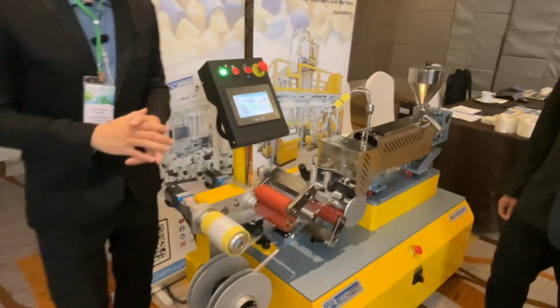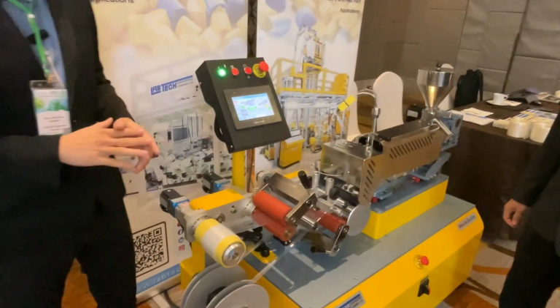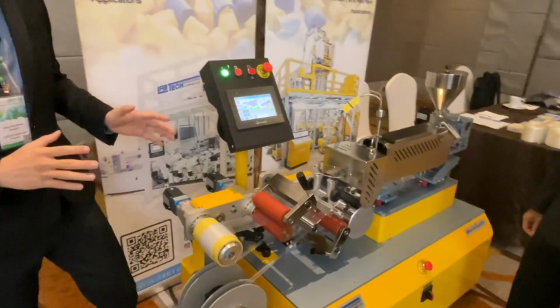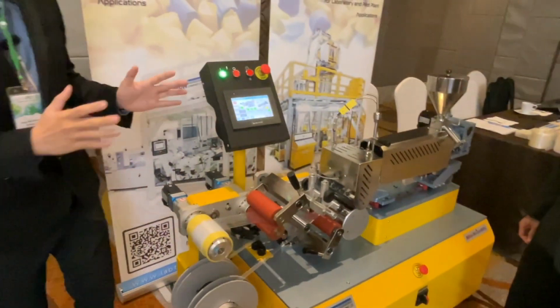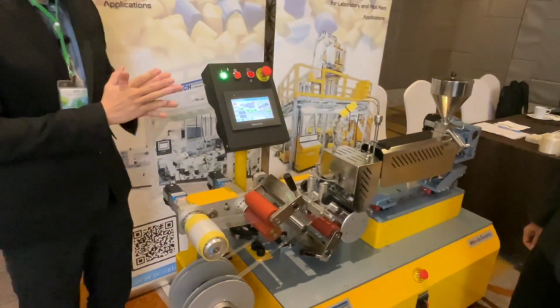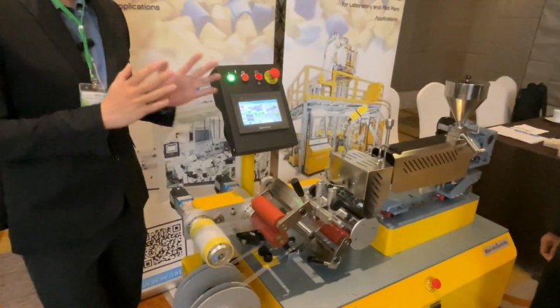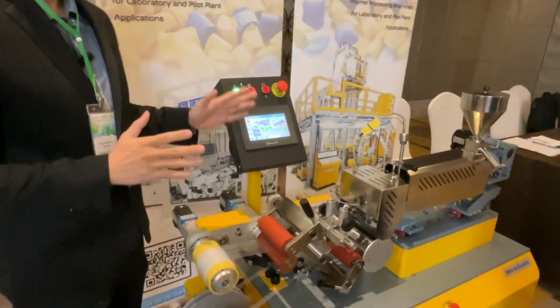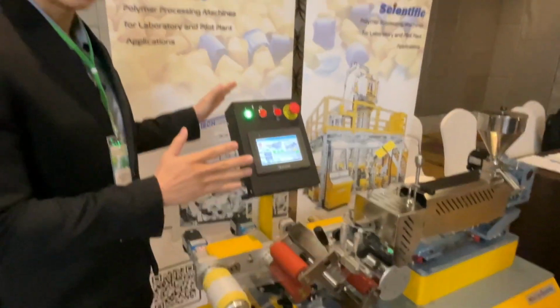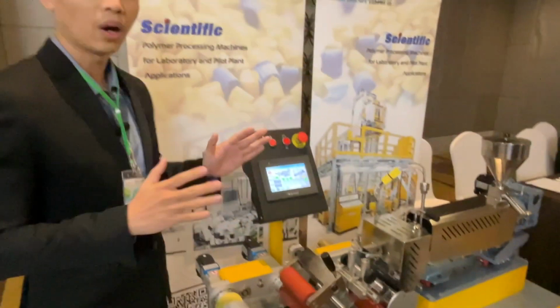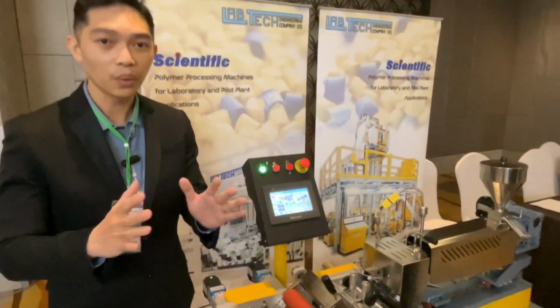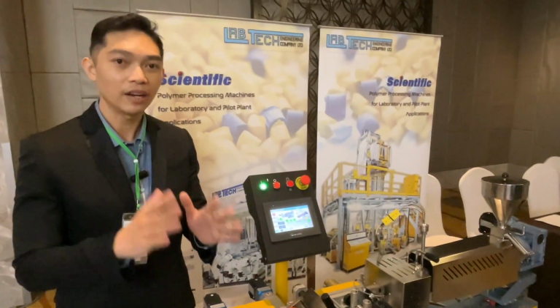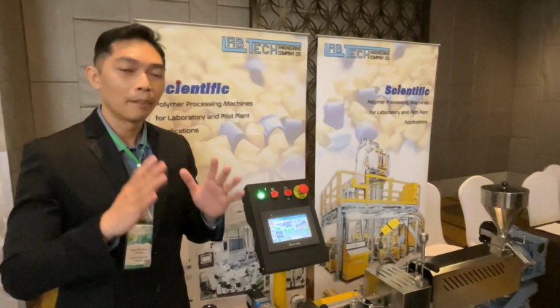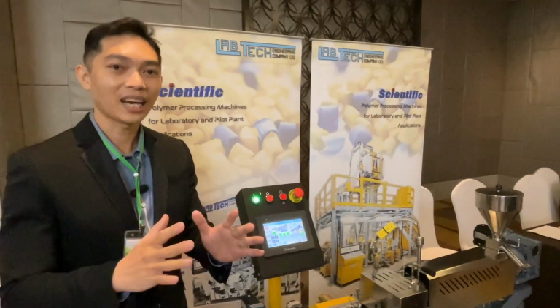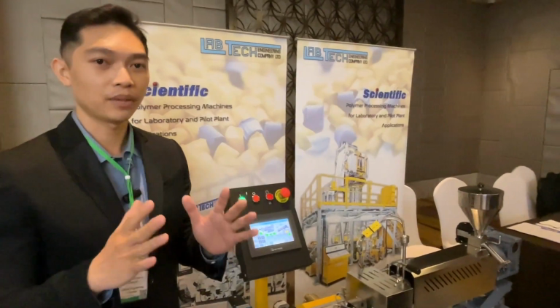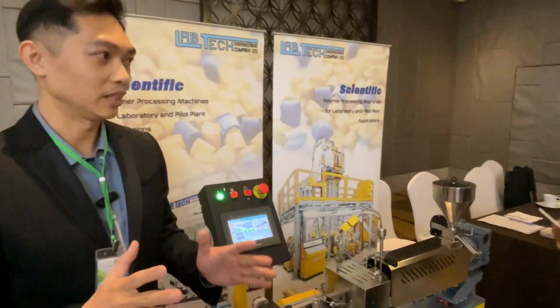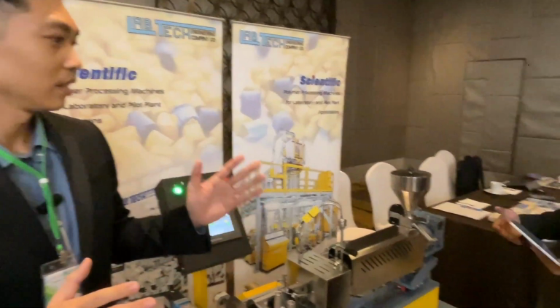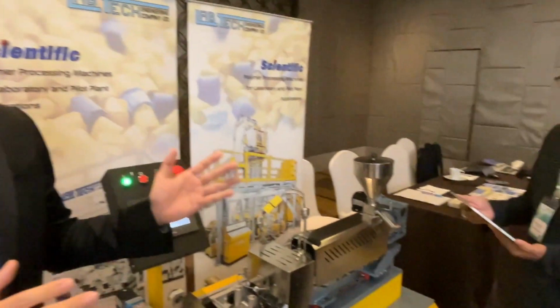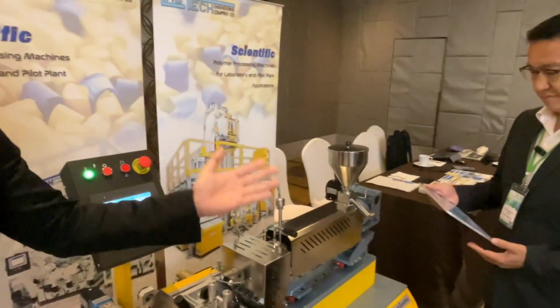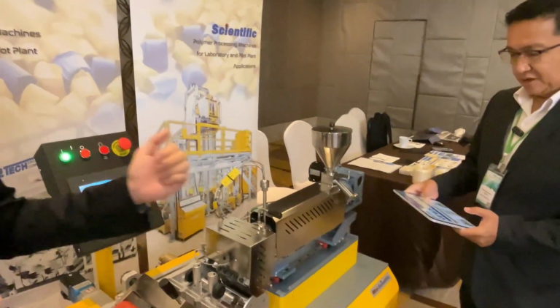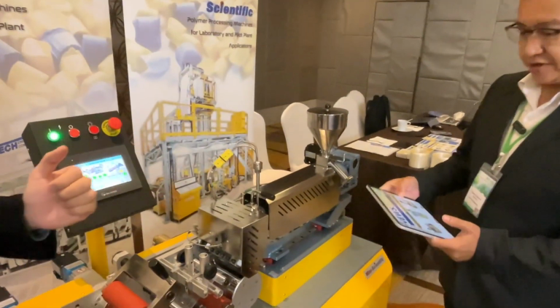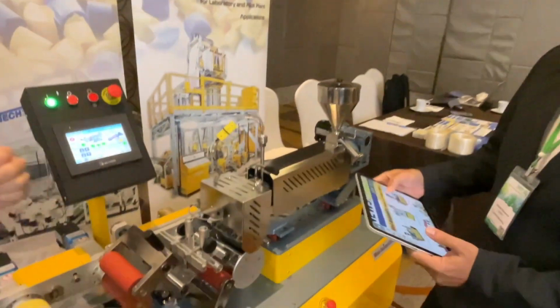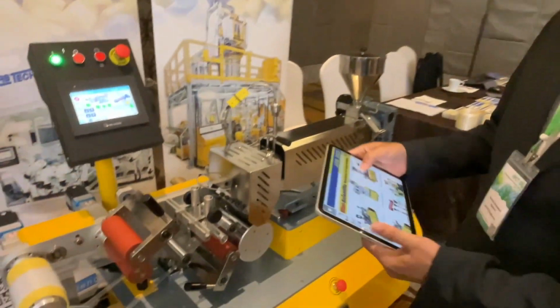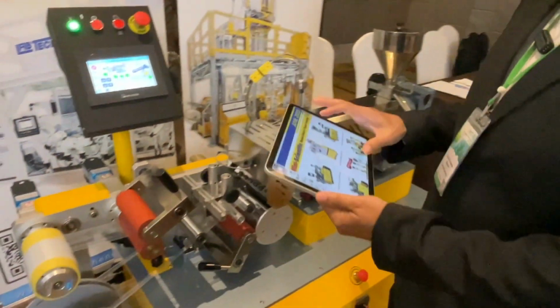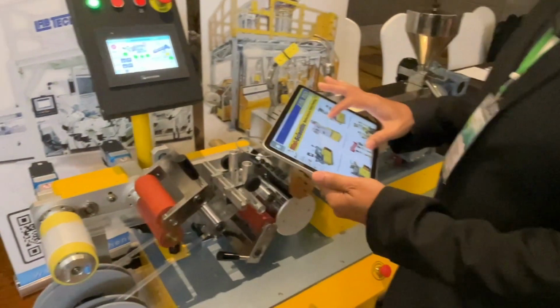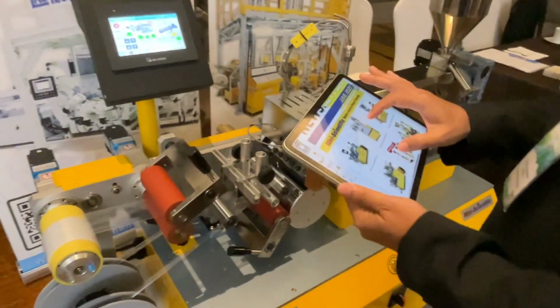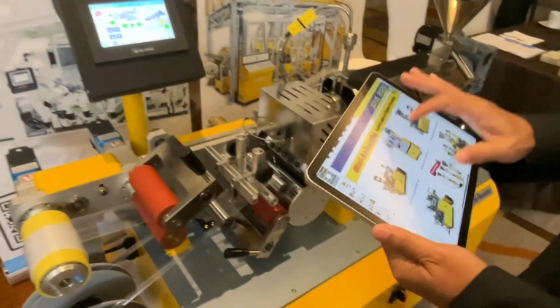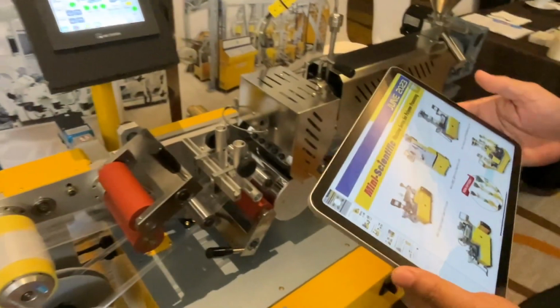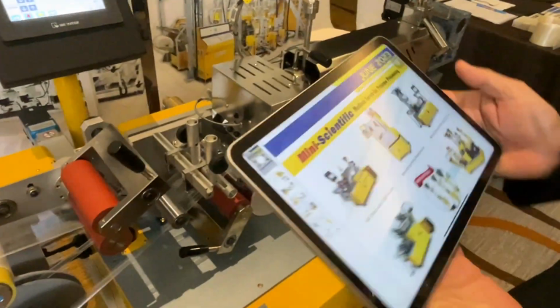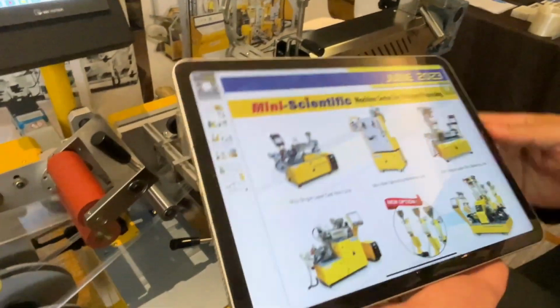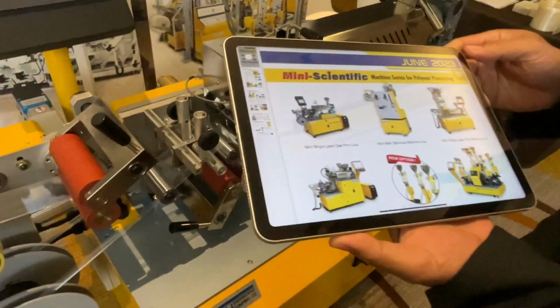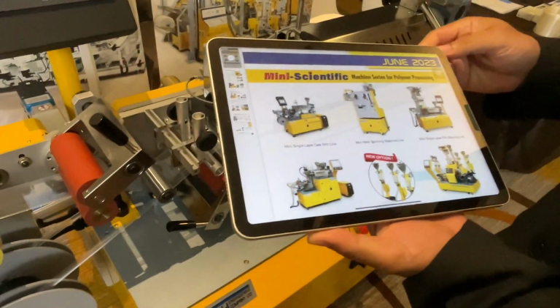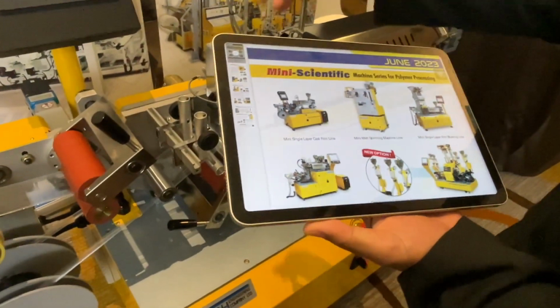In Labtech, we not only have this machine — we also have many types of machines.